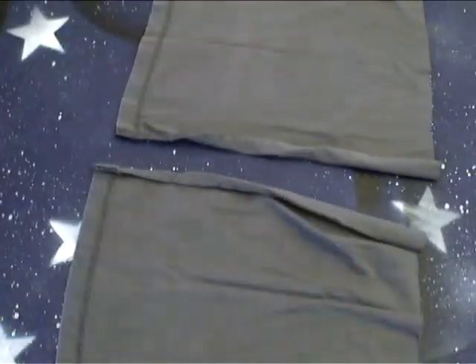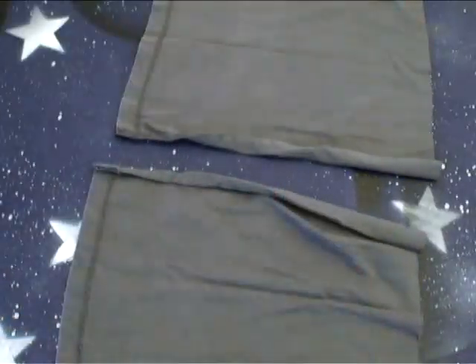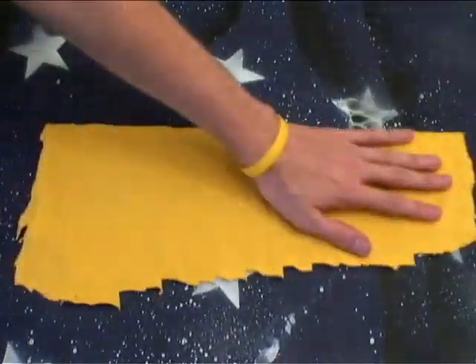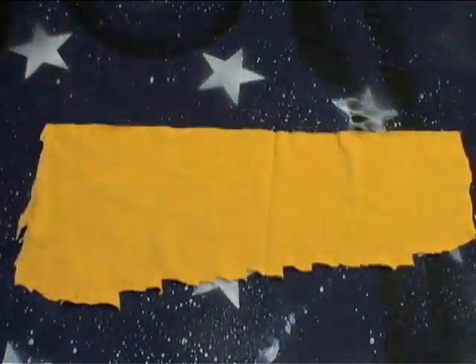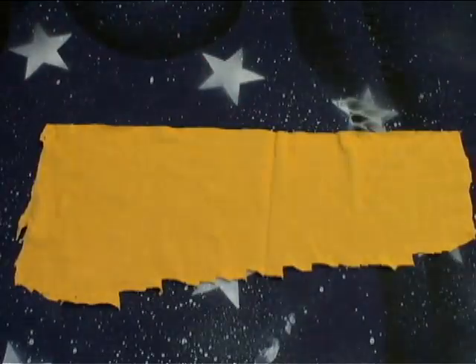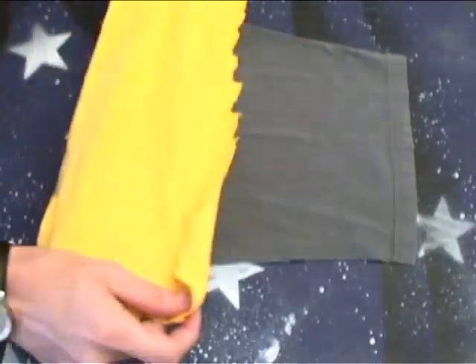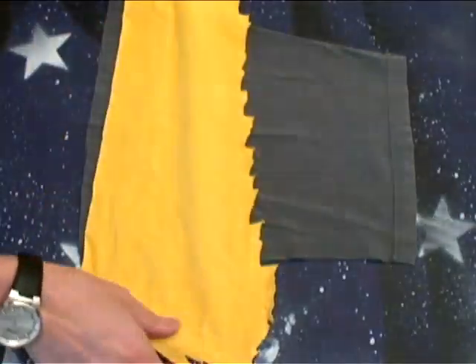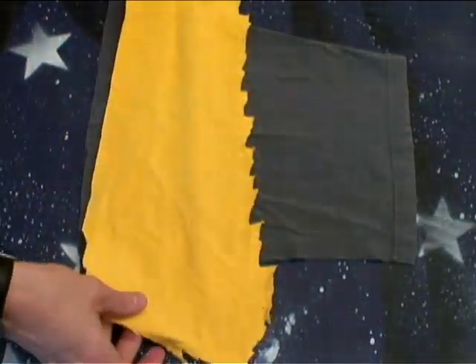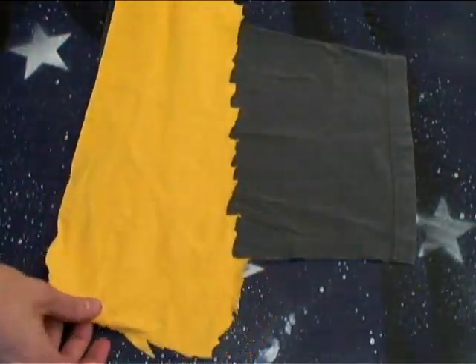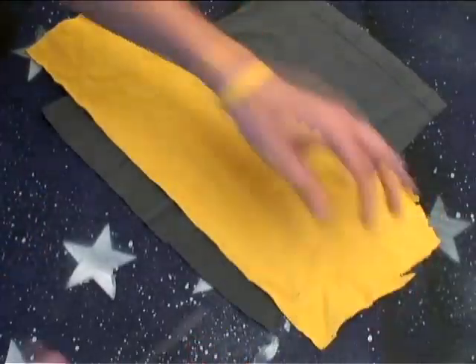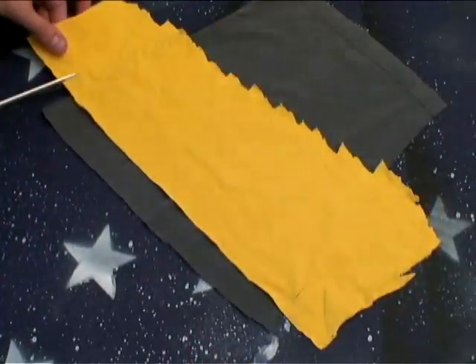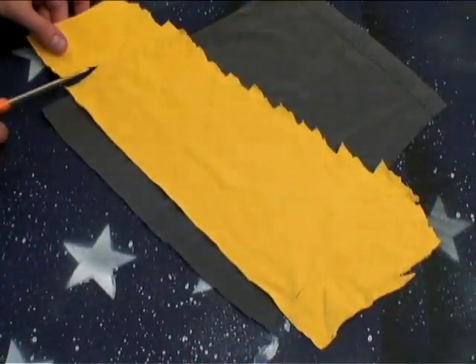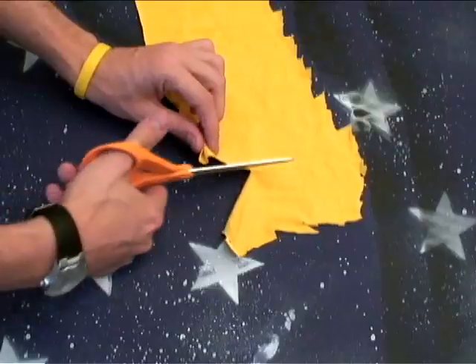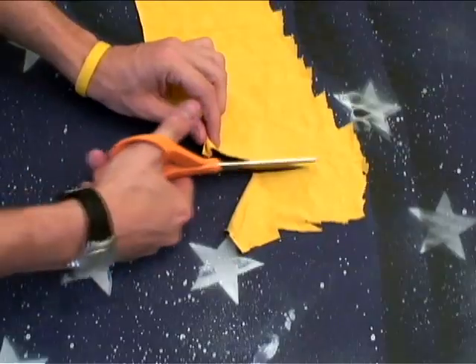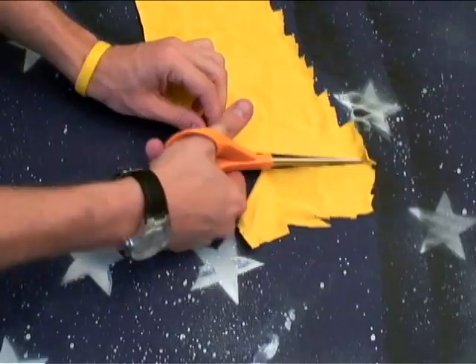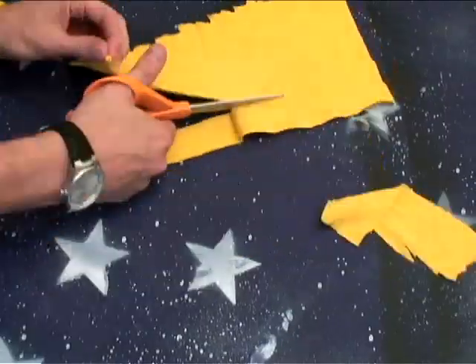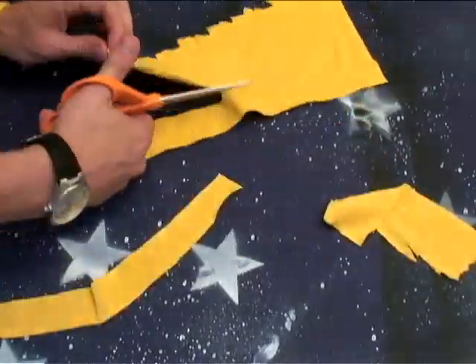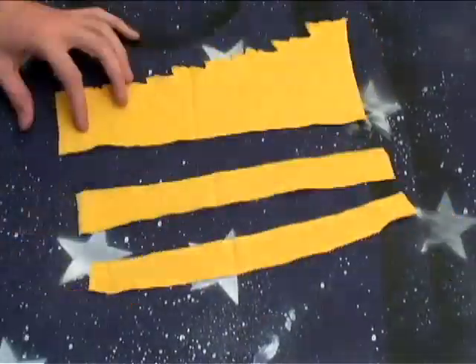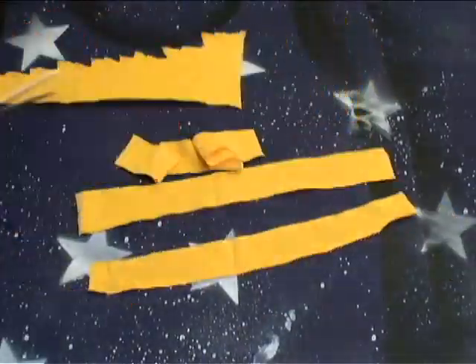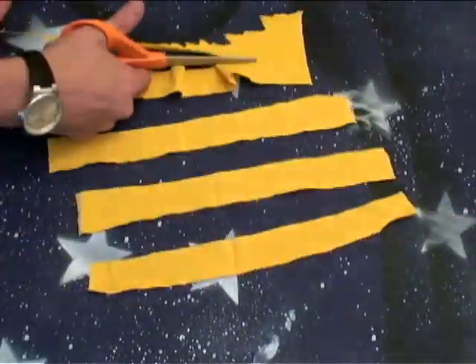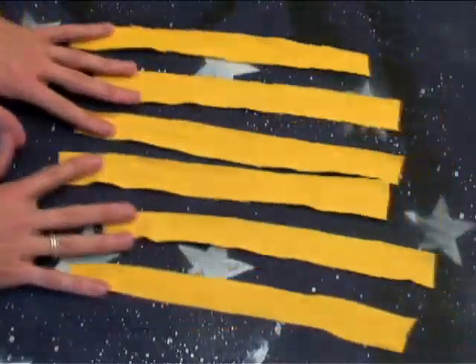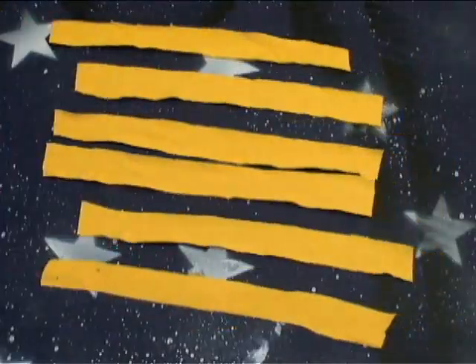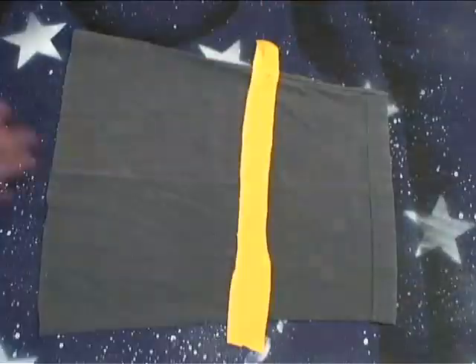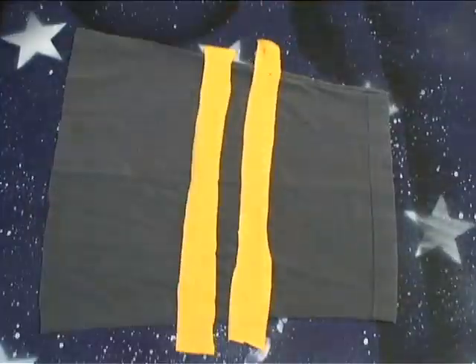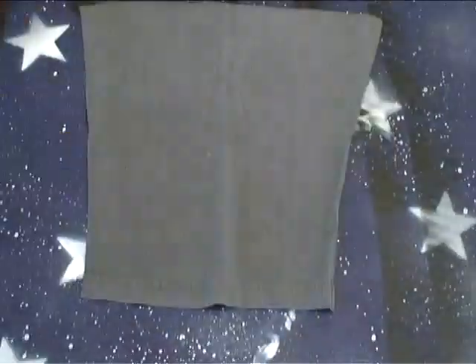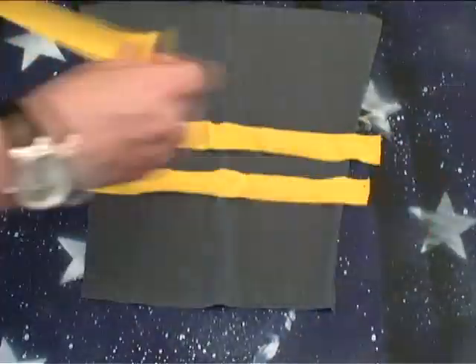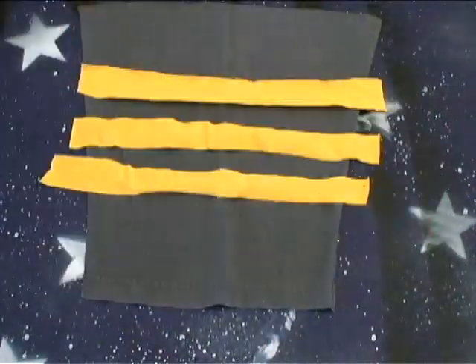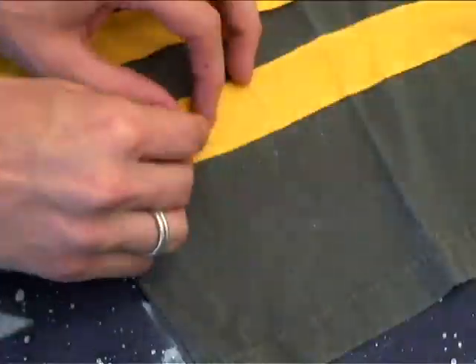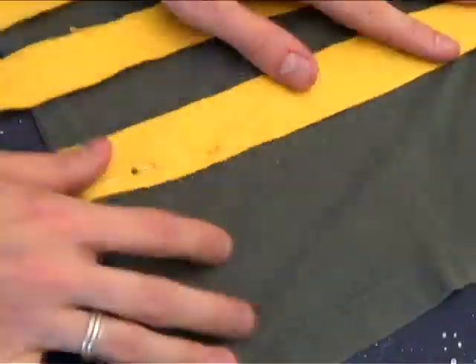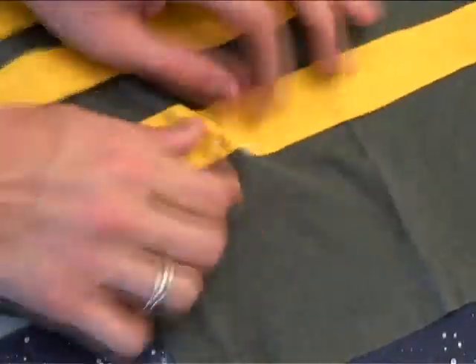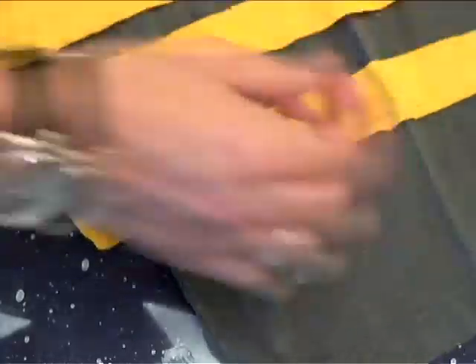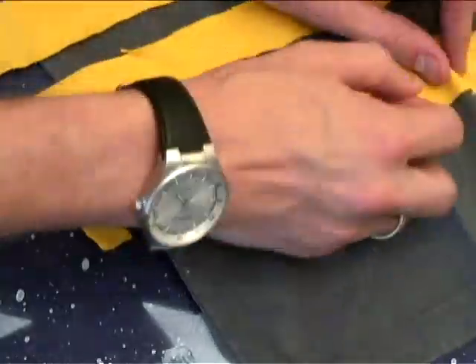Now for some decoration, grab some extra material, measure it against your mitts, and cut out a few one-inch strips. Place them where you want them on your mitts, pin them down, and sew them on.